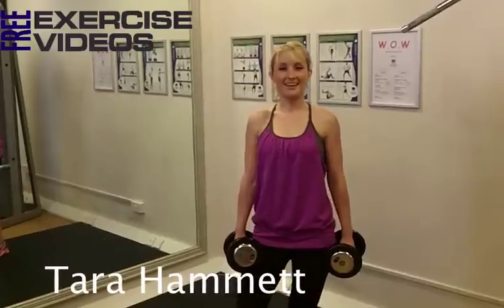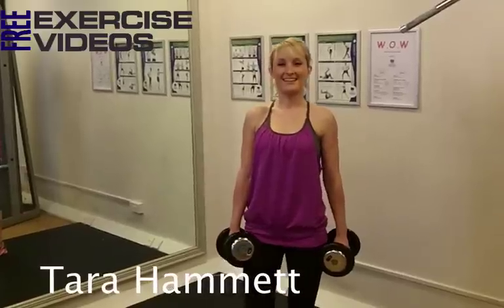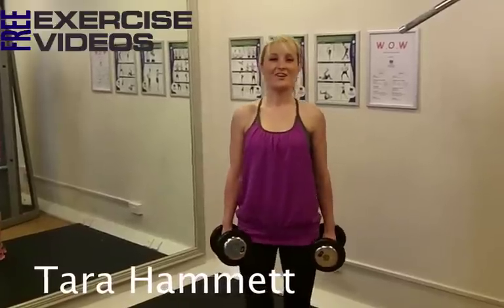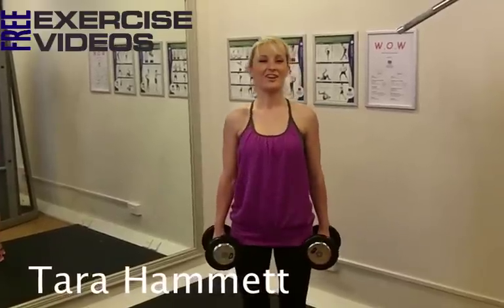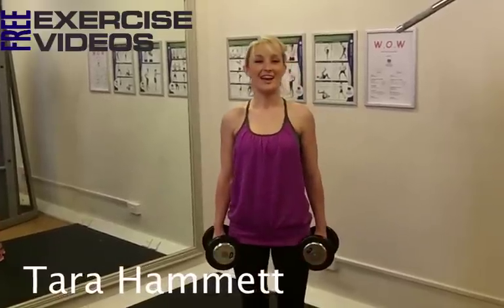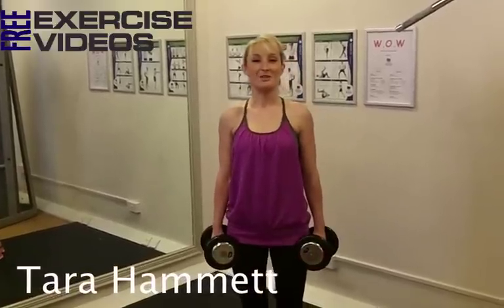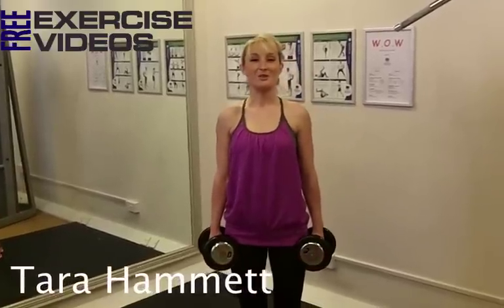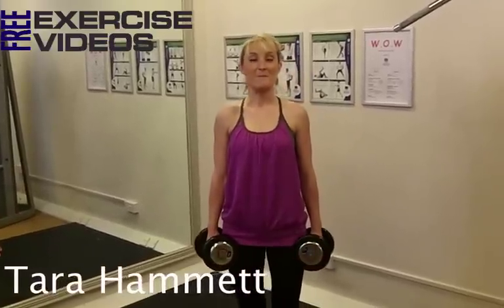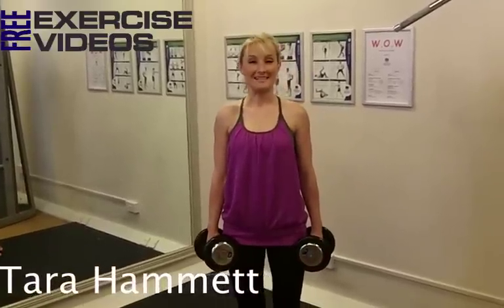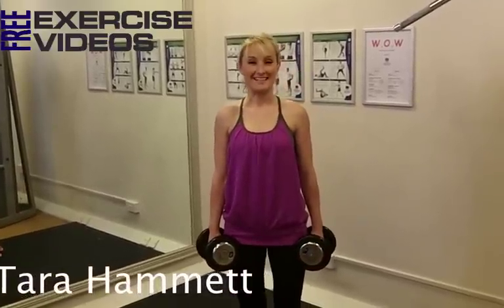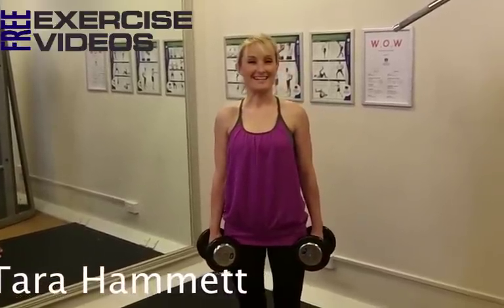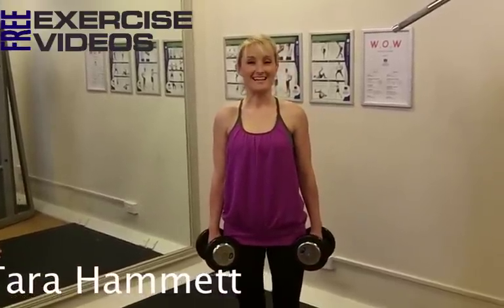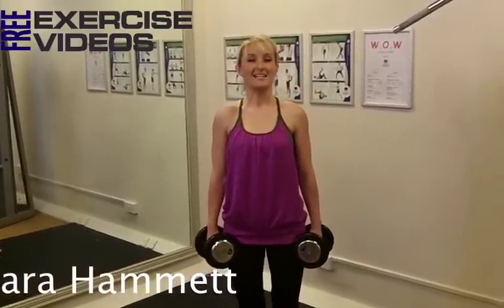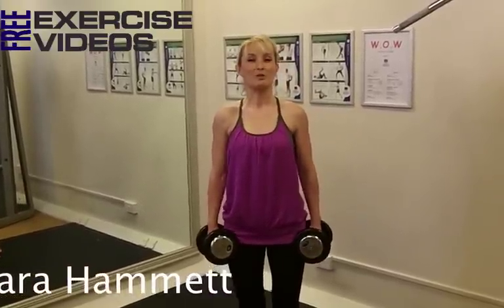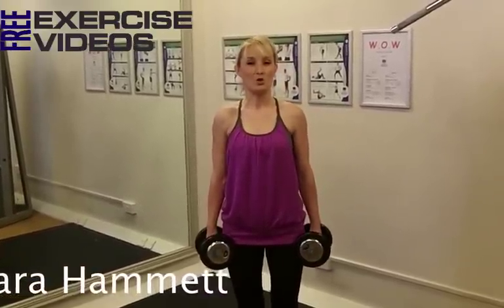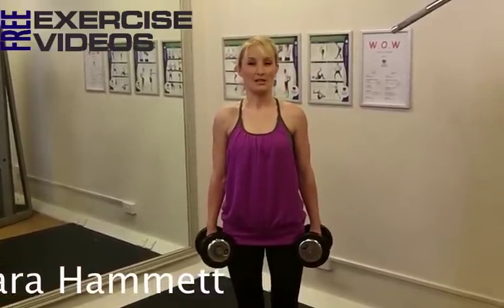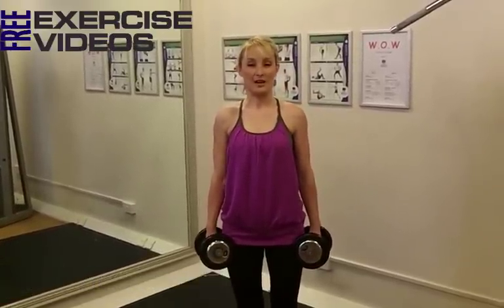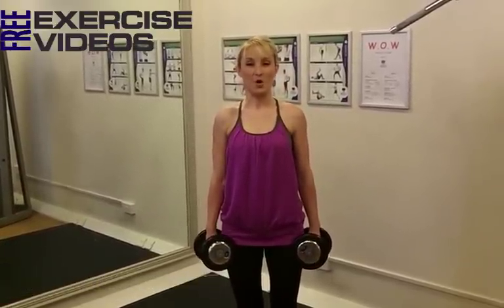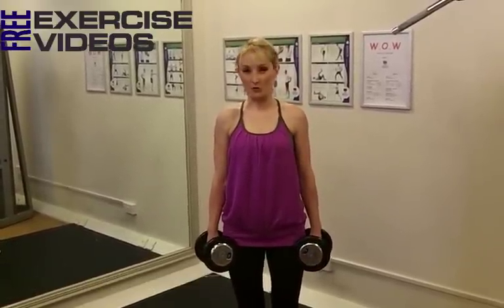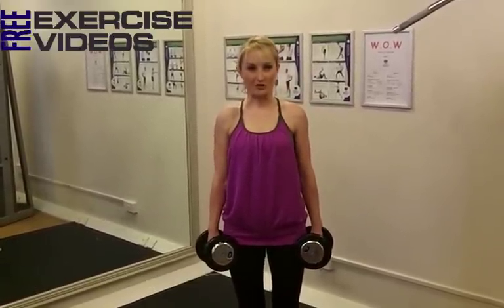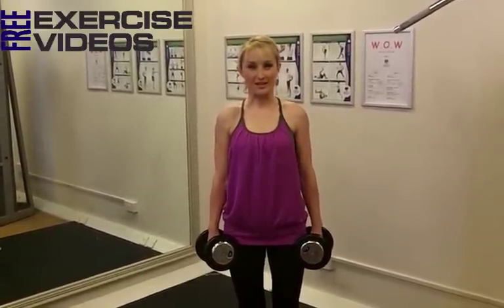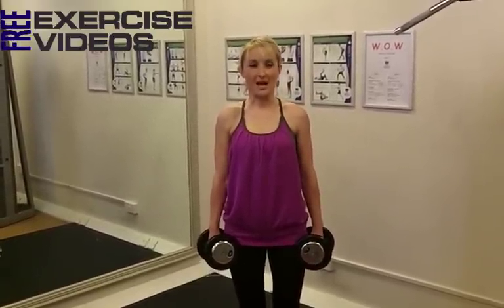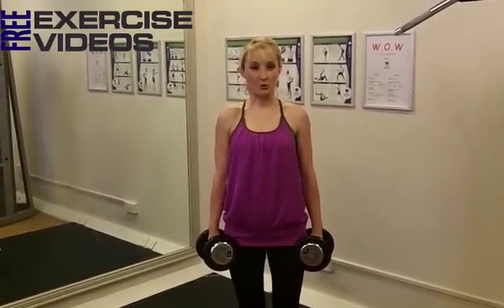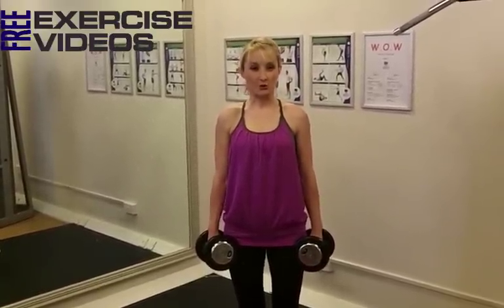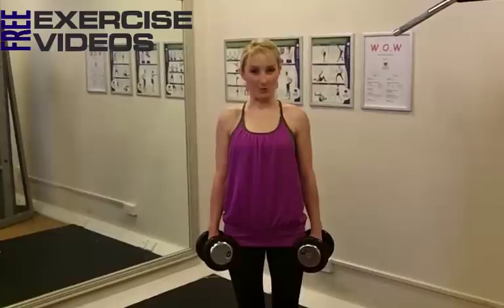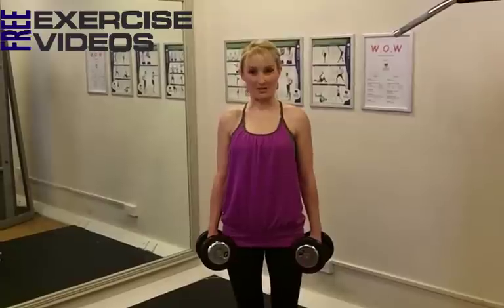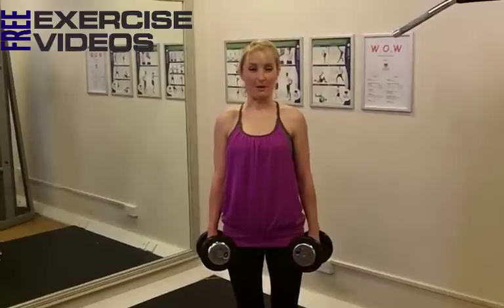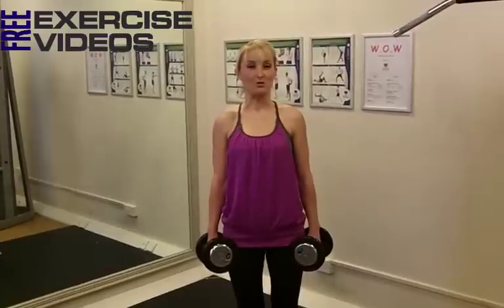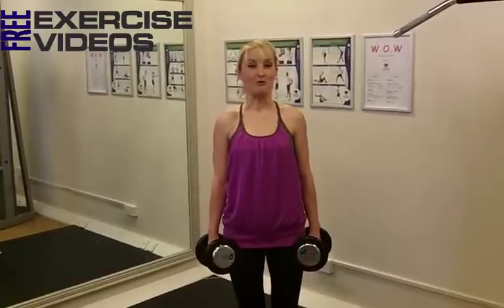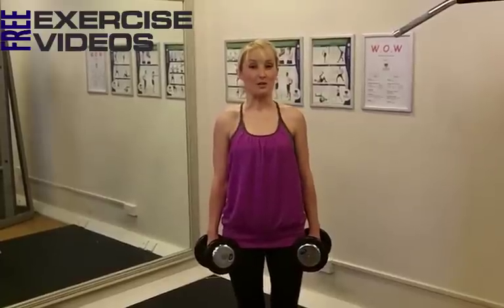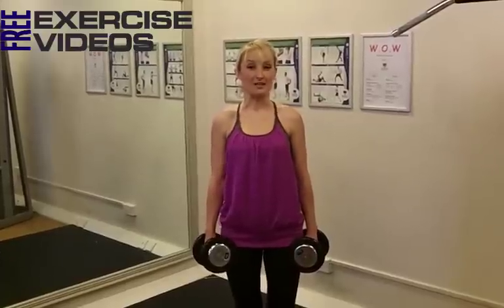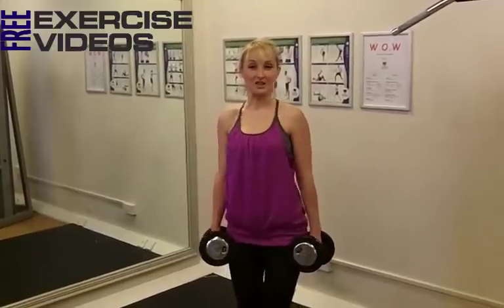Hey, Tara here, and I'm going to show you an amazing exercise to help tone and define all through your thighs and all through your bottom. We're doing a forward lunge.